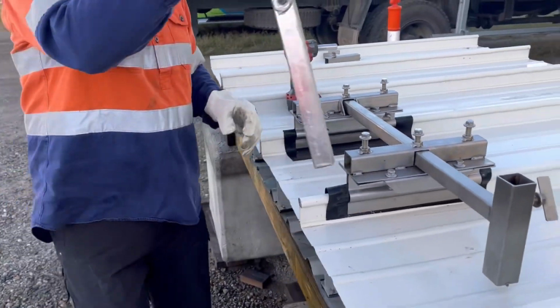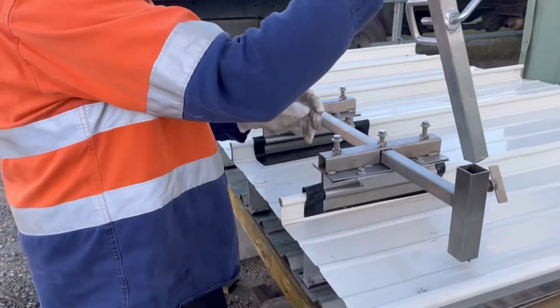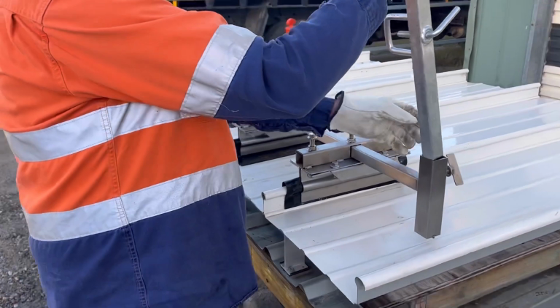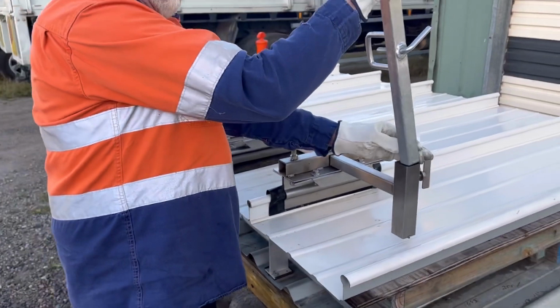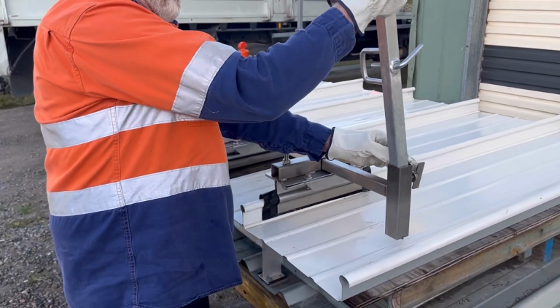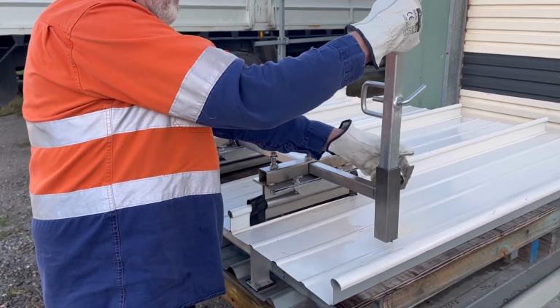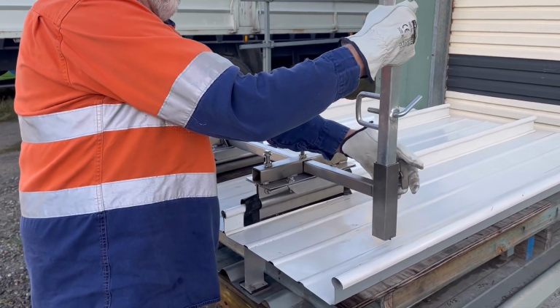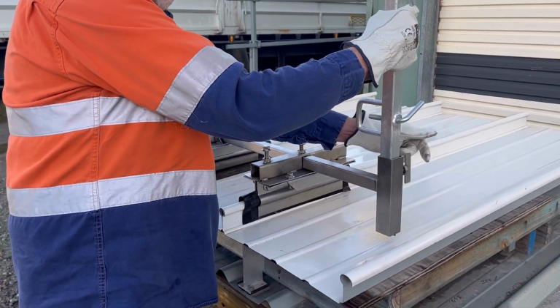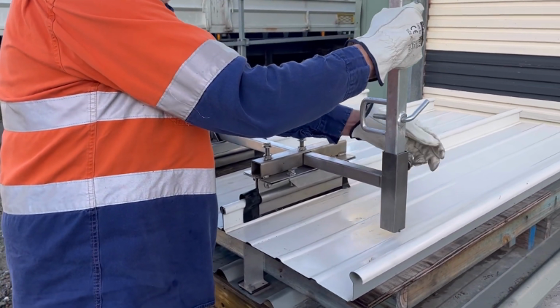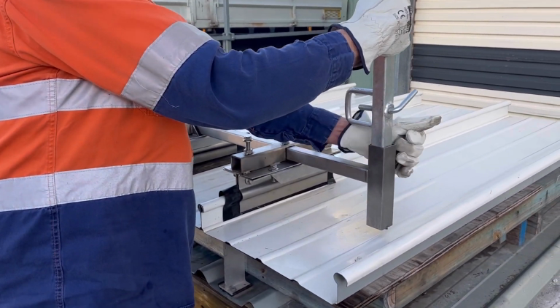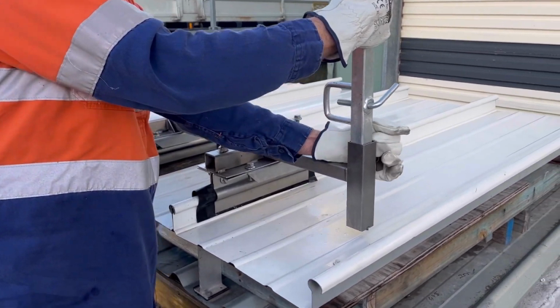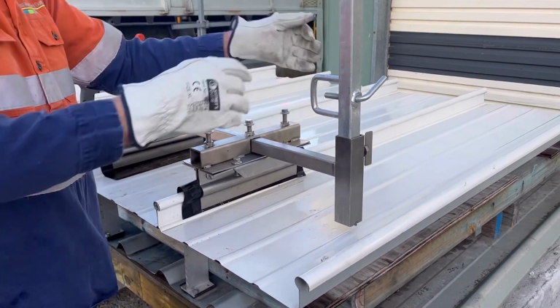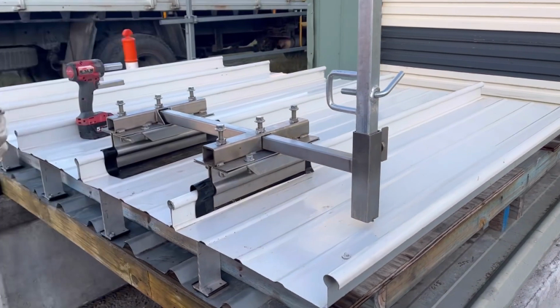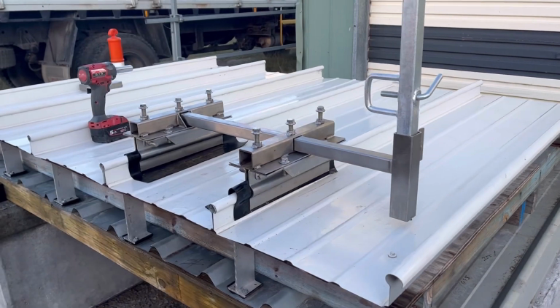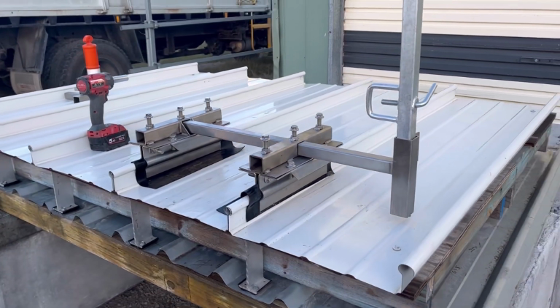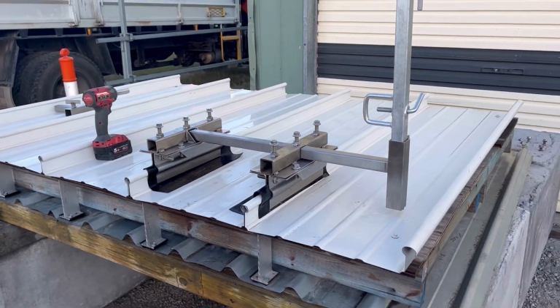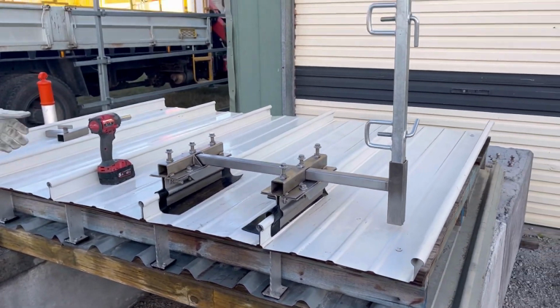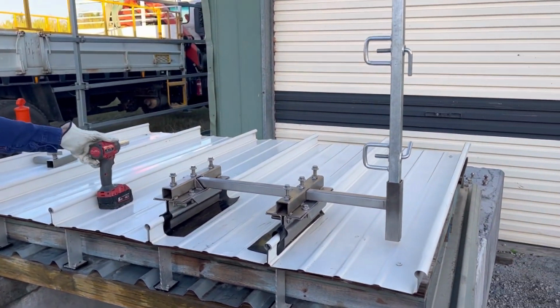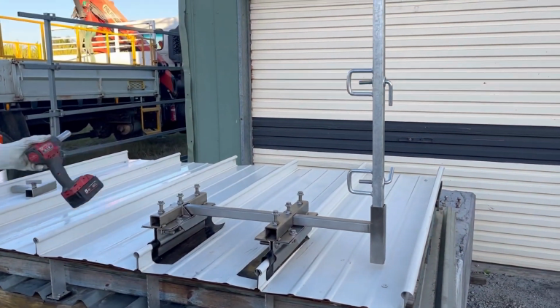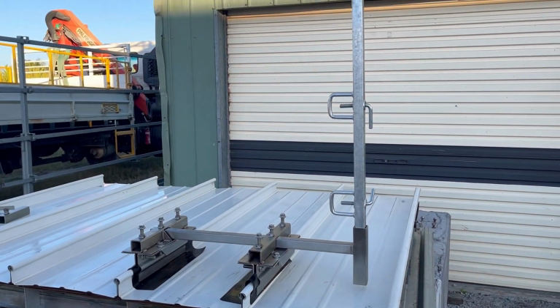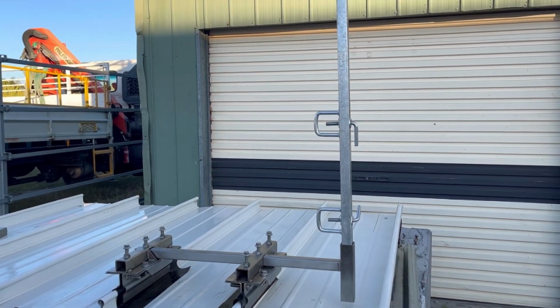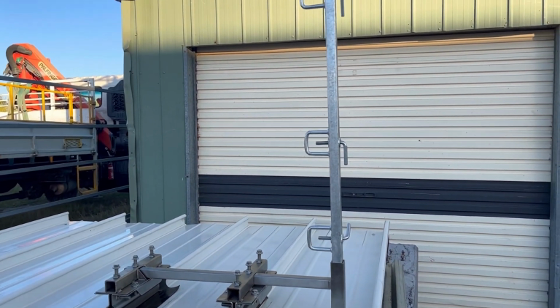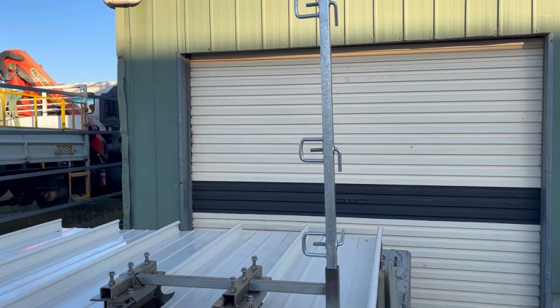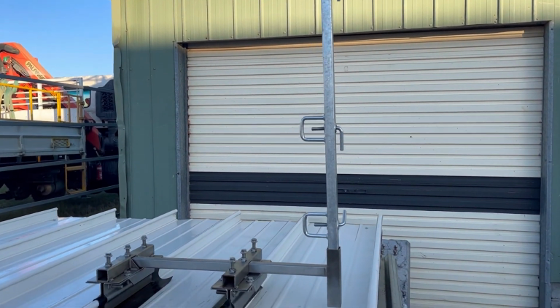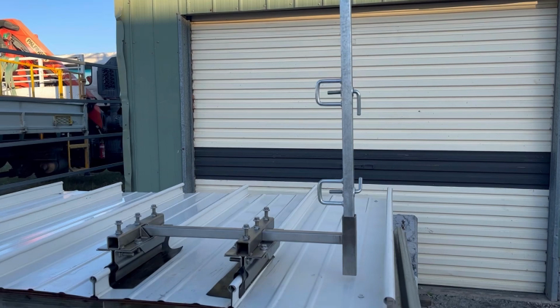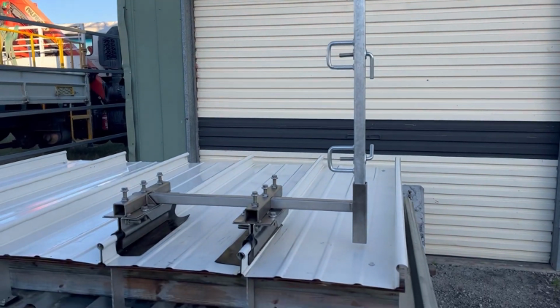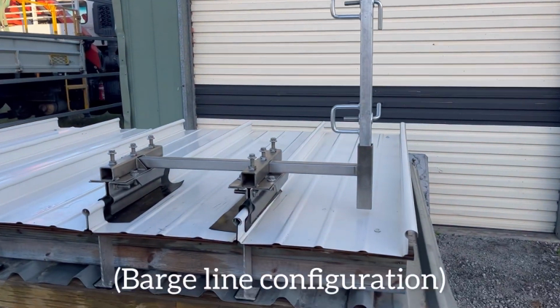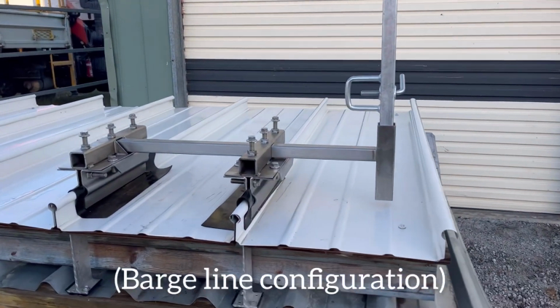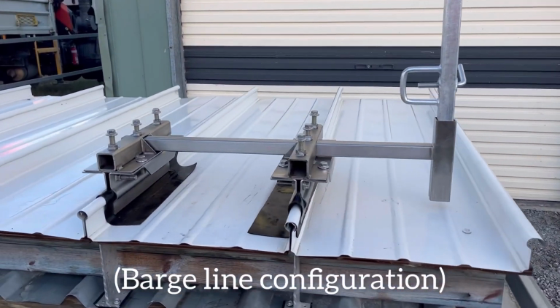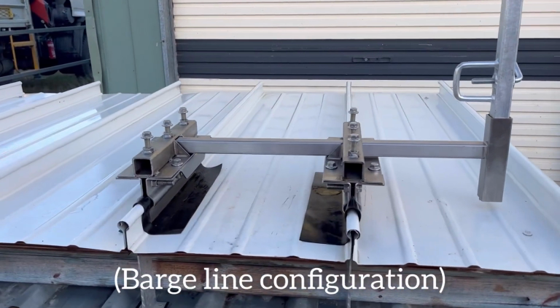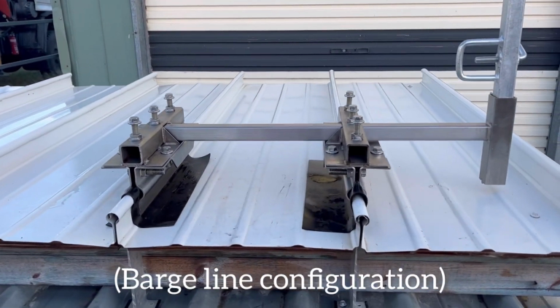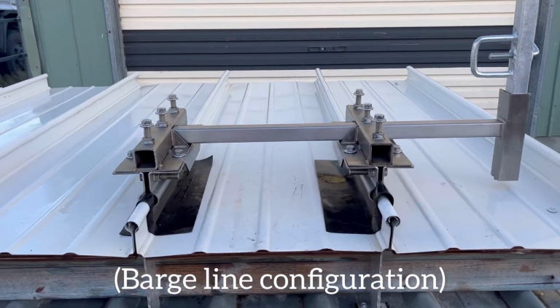Once again using the same post support, you're just coming out of the barge side. You can drop your post into it there. That additional bracket is obviously going to give you plenty of strength along the barge line.